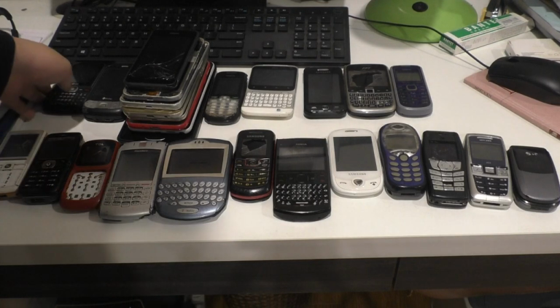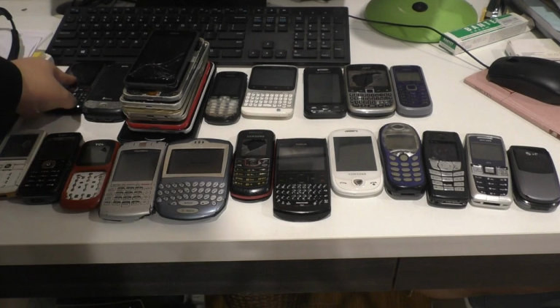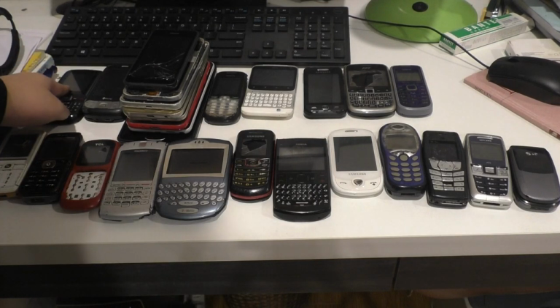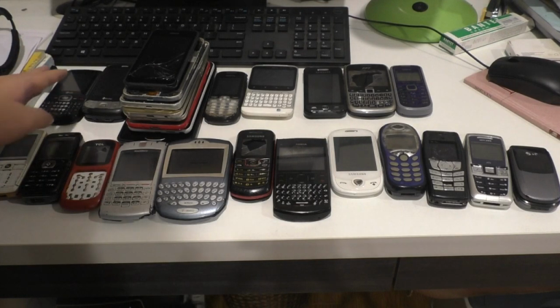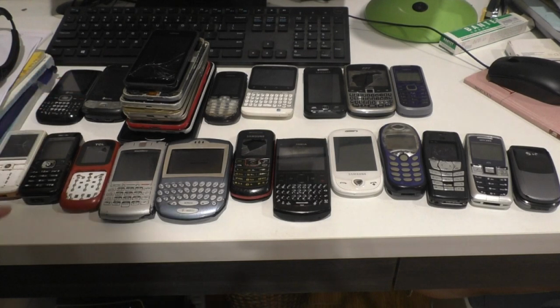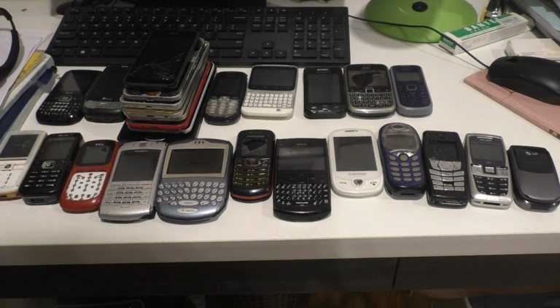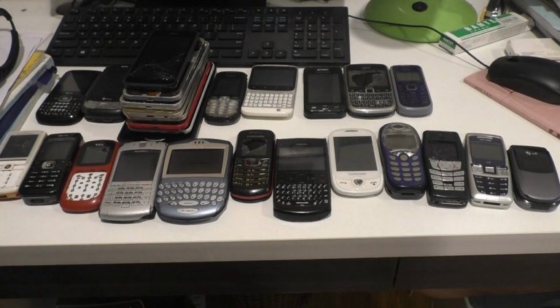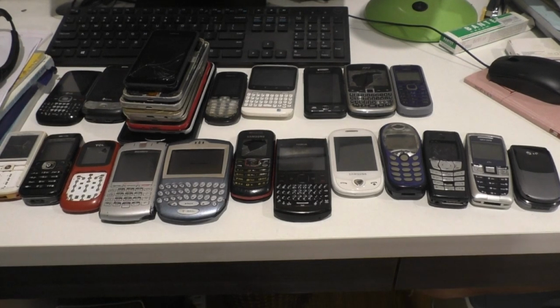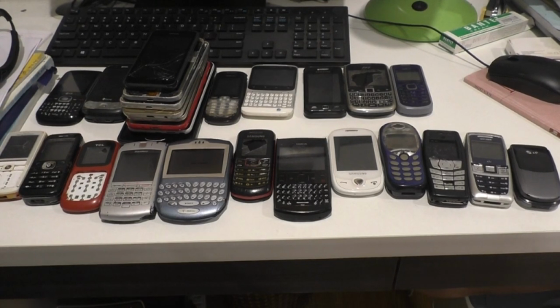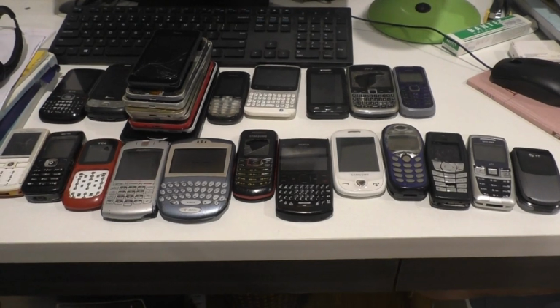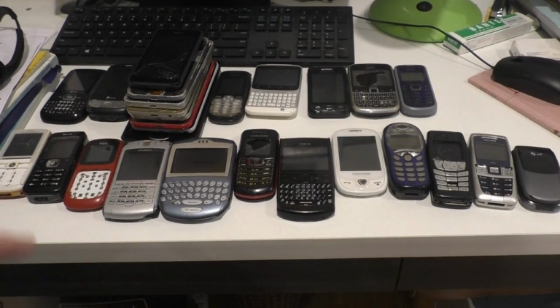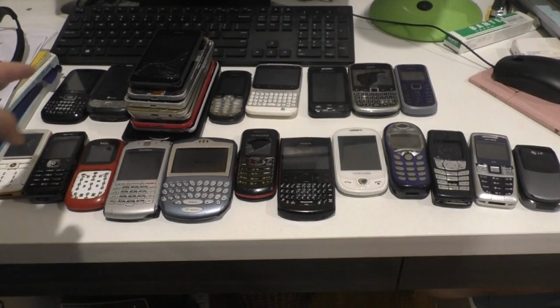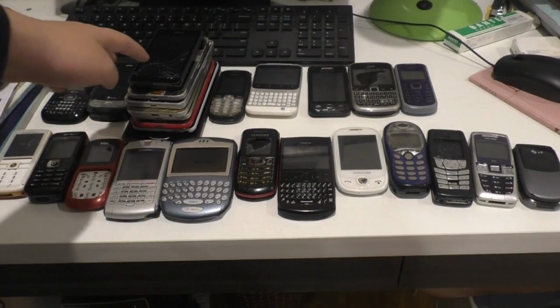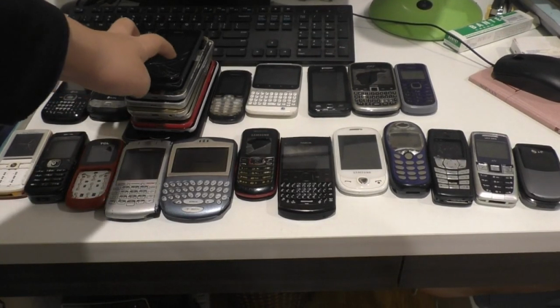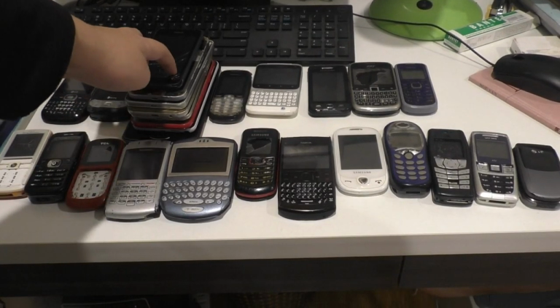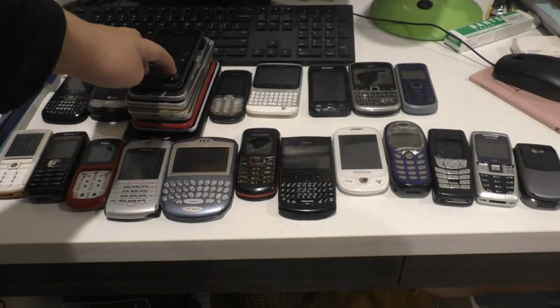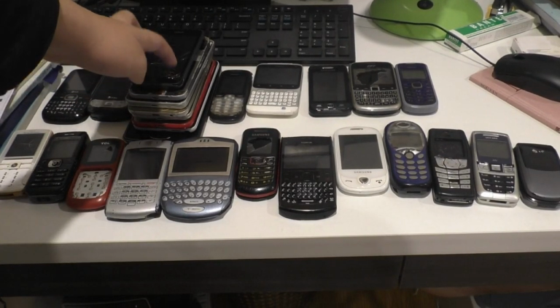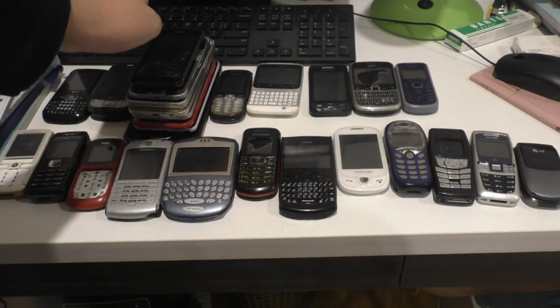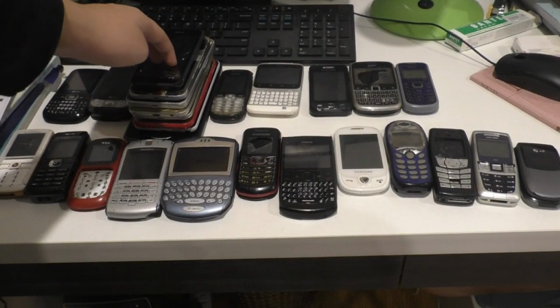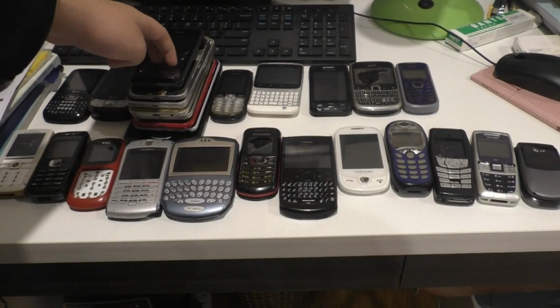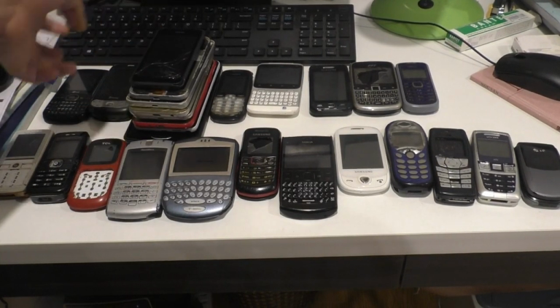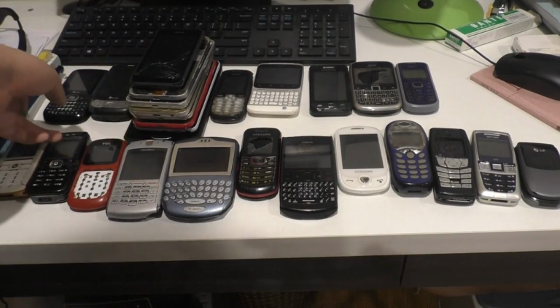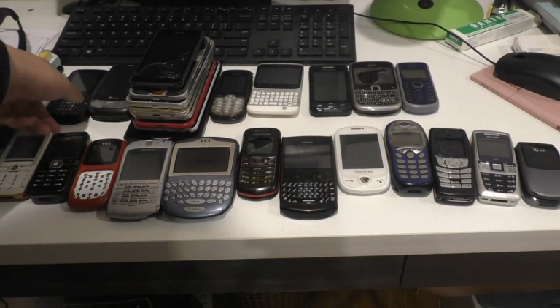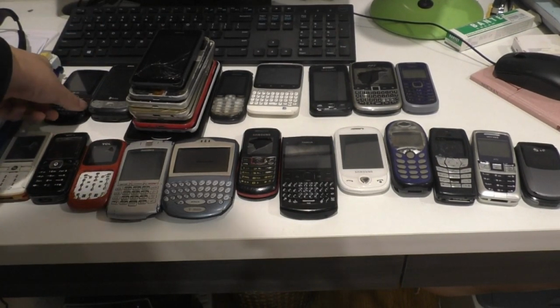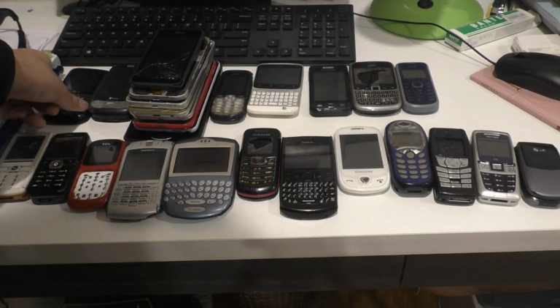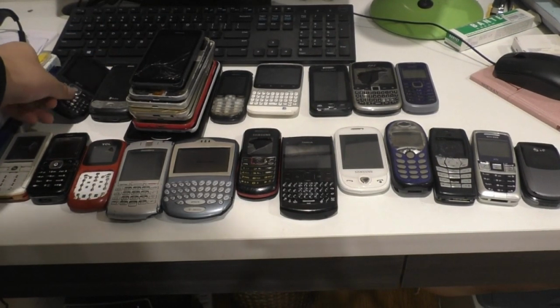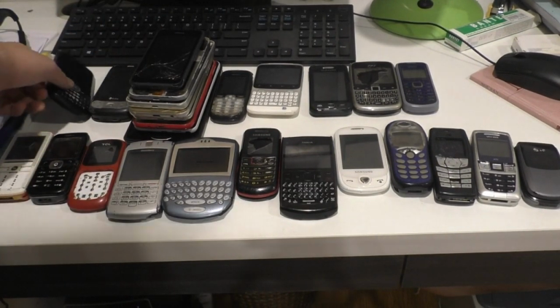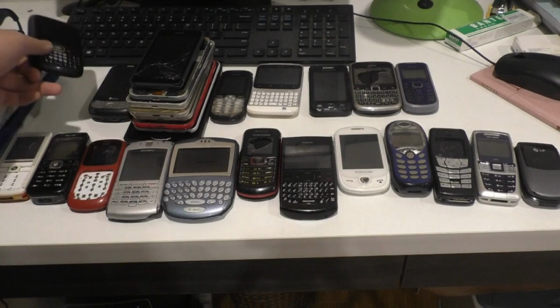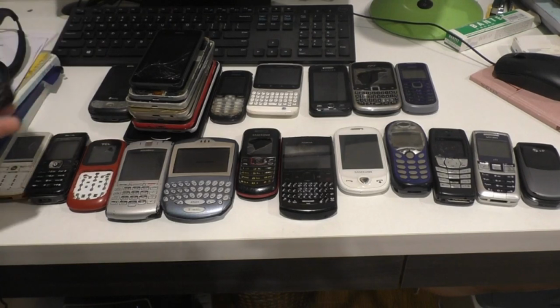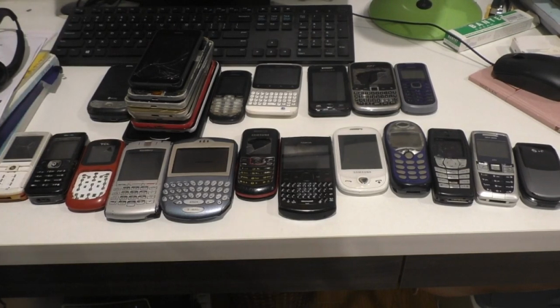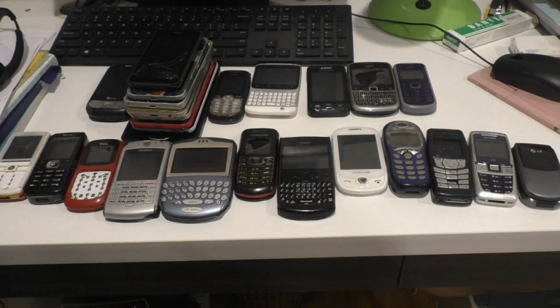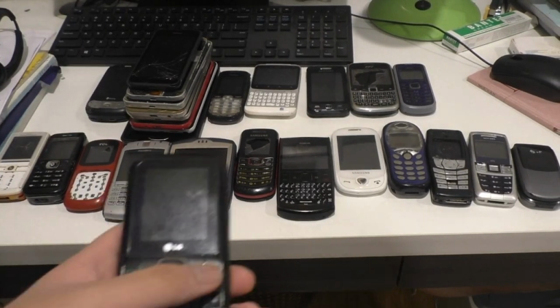So let's start with some of the broken phones. I have a stack of smartphones which I will cover in a later video, but I'll show you some phones first.